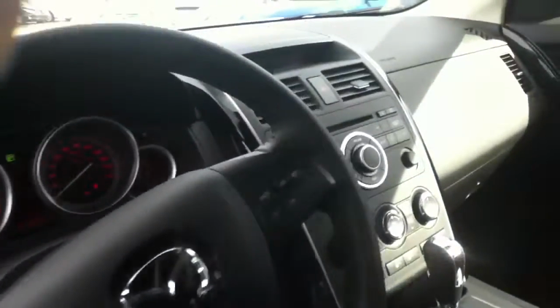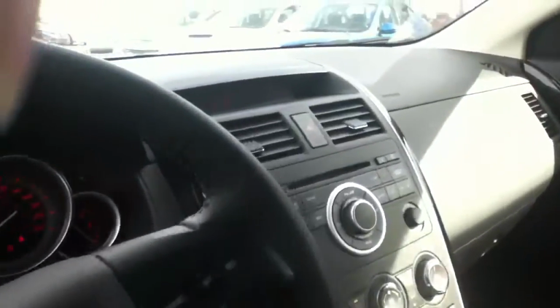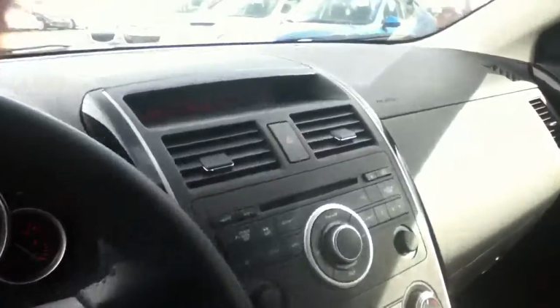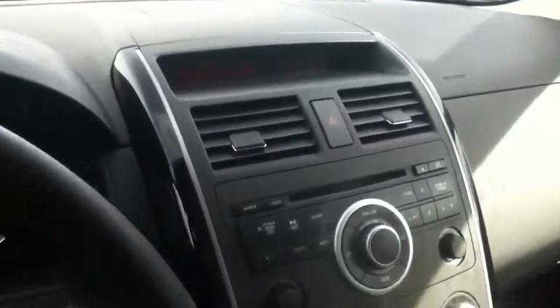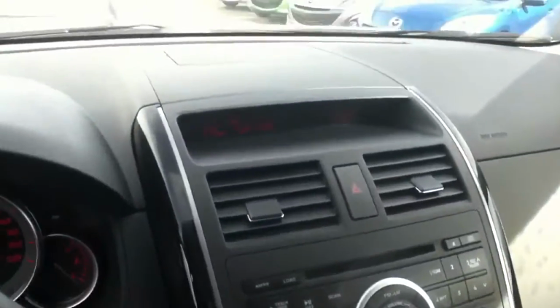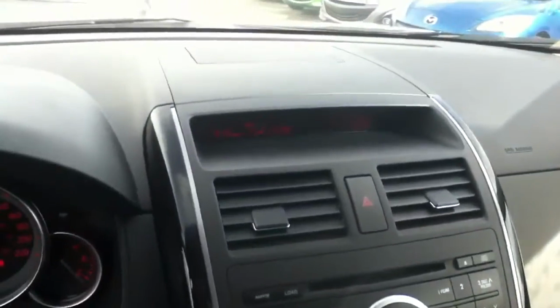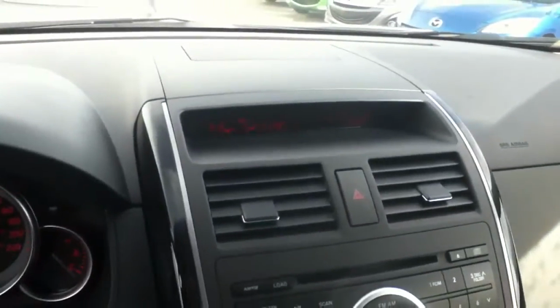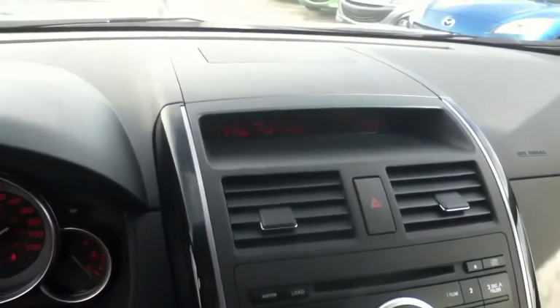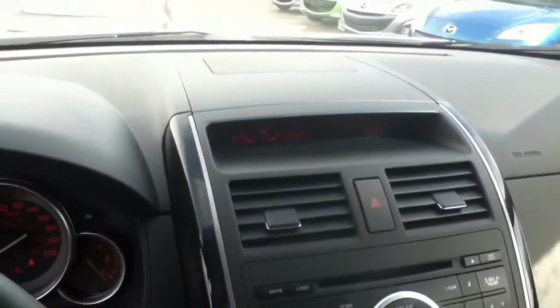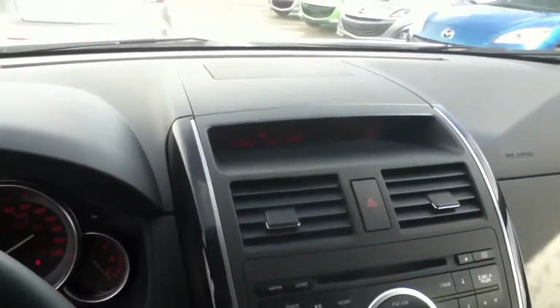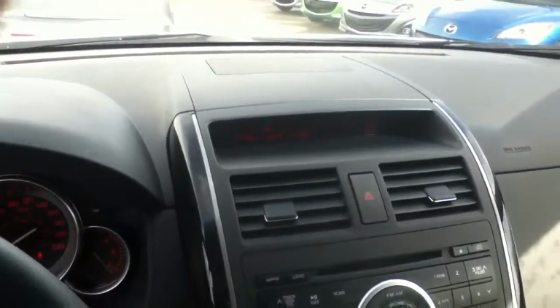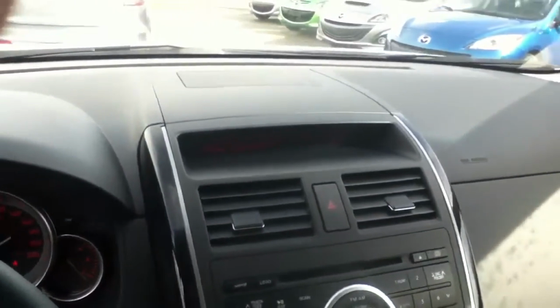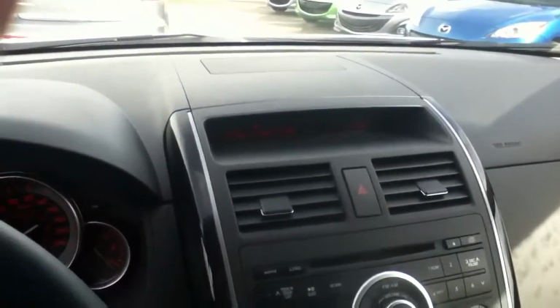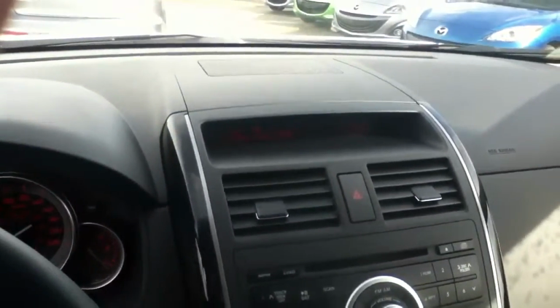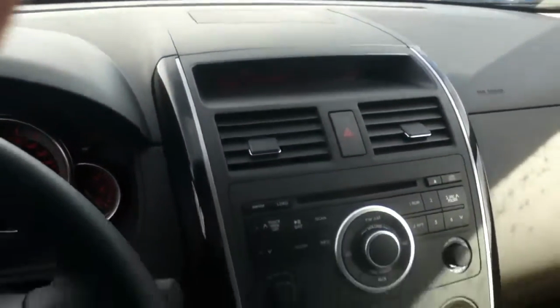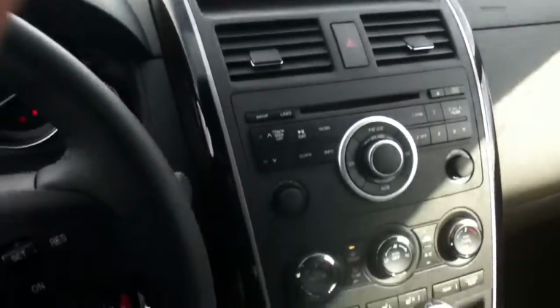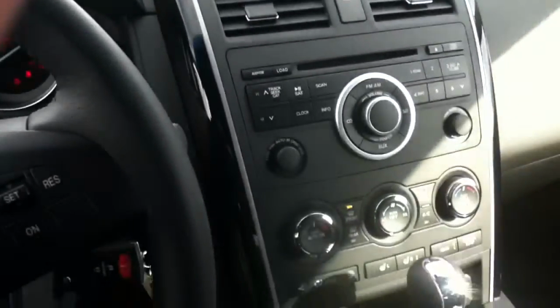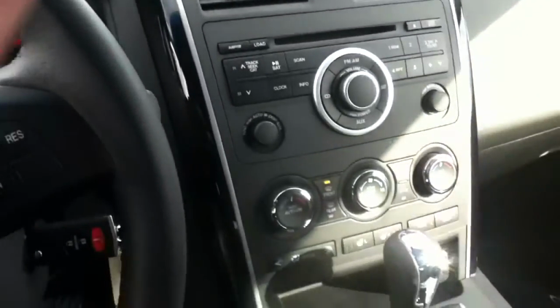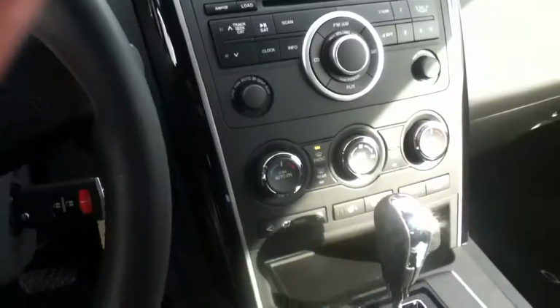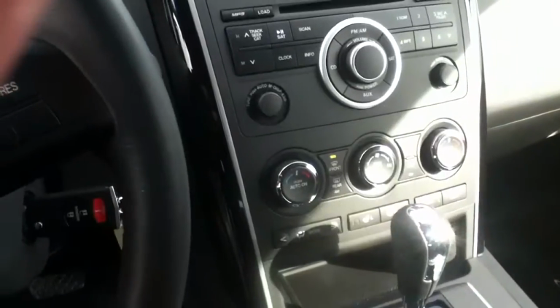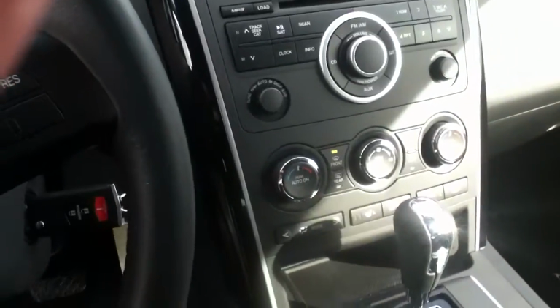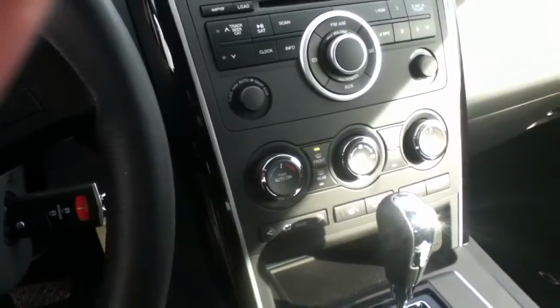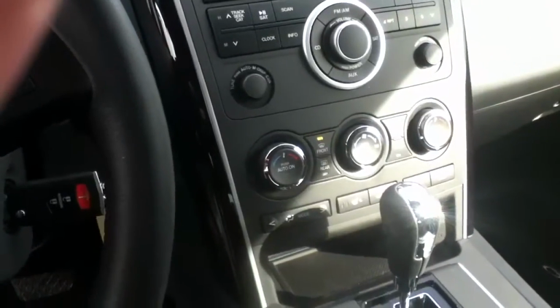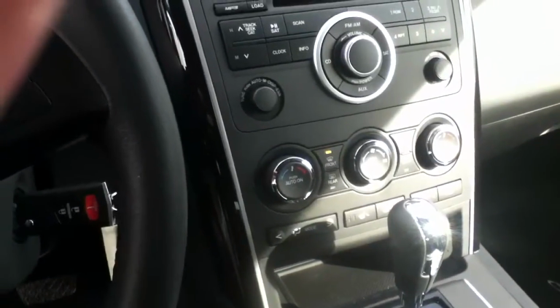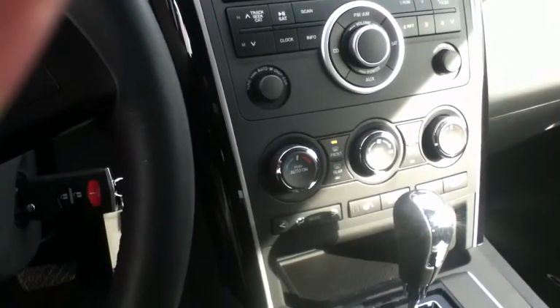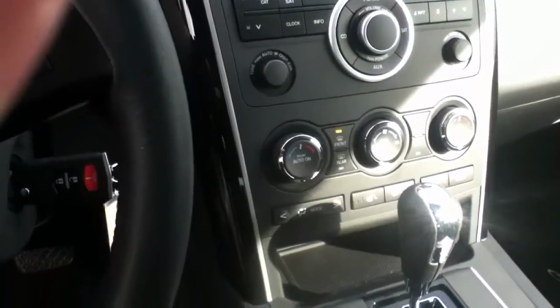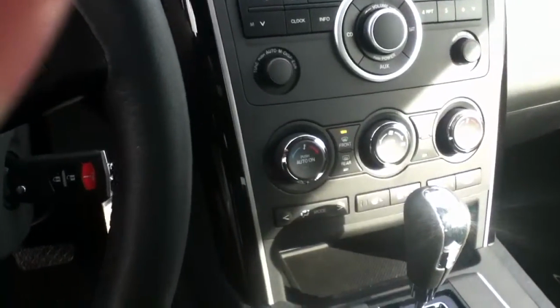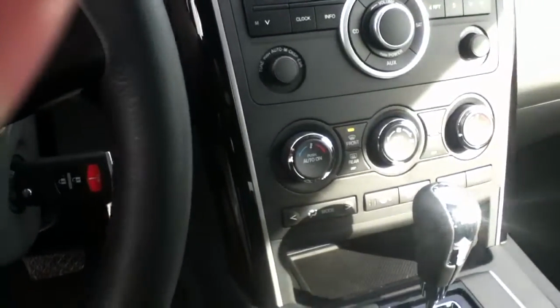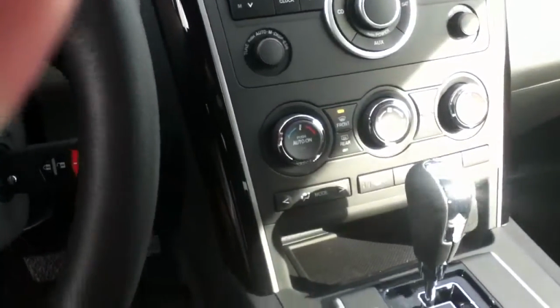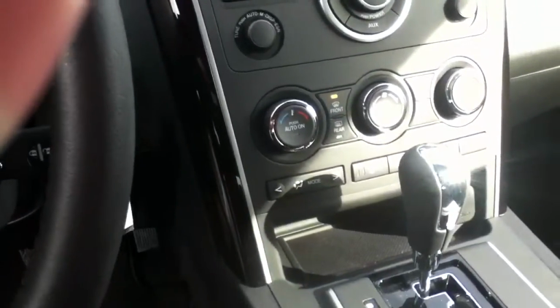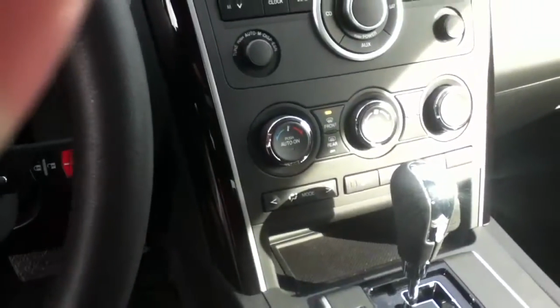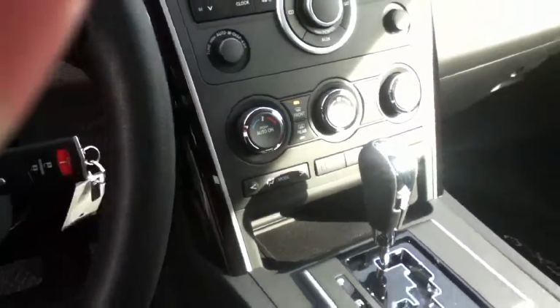You have a nice illuminated display which will show you your climate control and also the radio station that you're on. You have a dual automatic climate control with air conditioning.